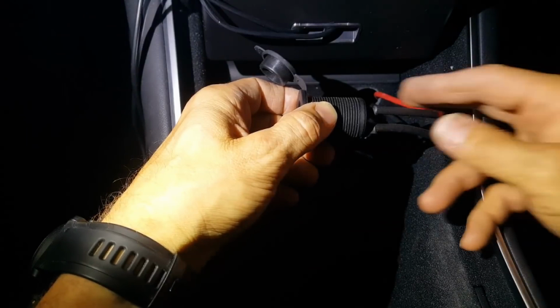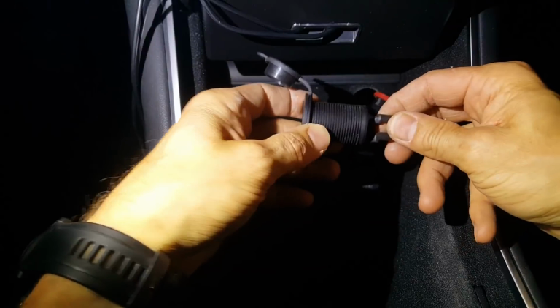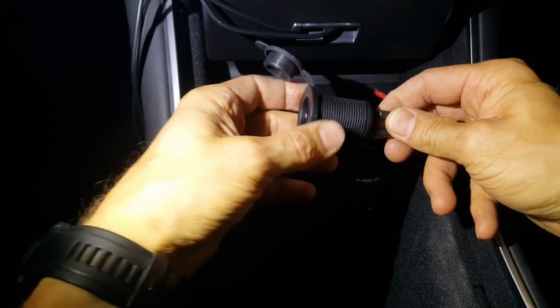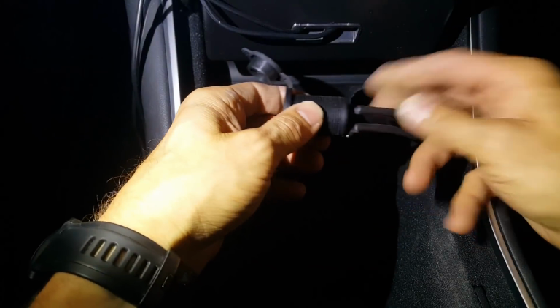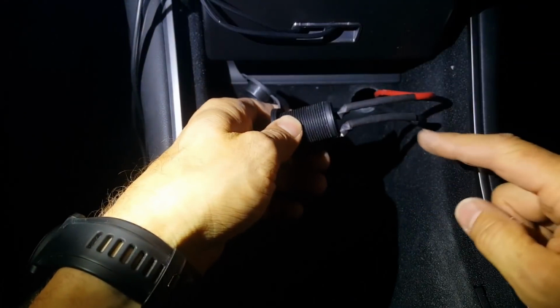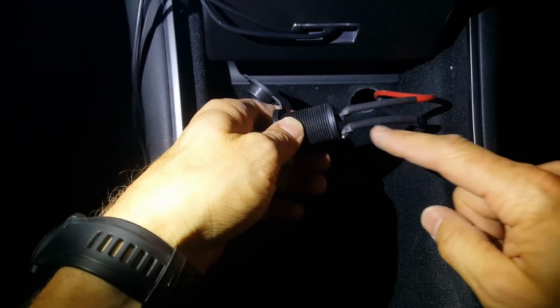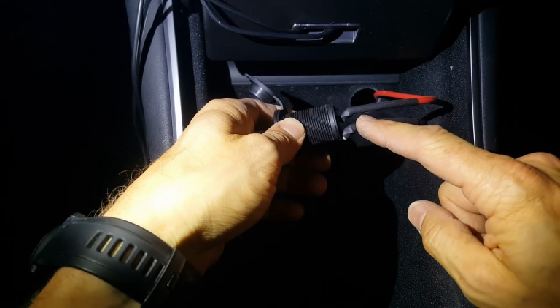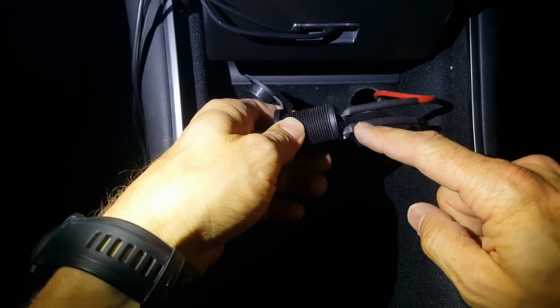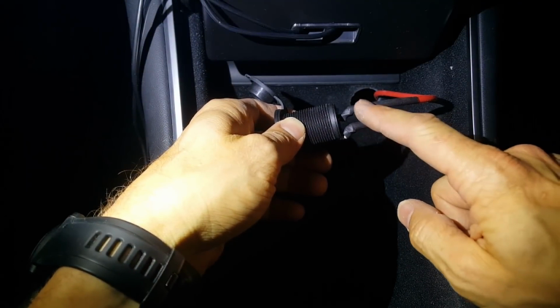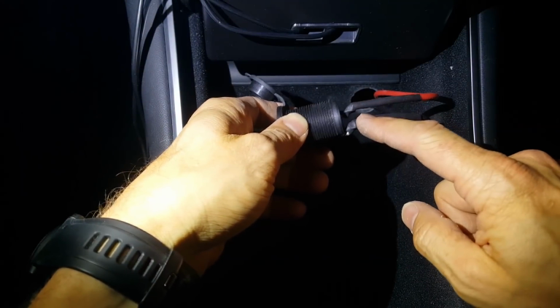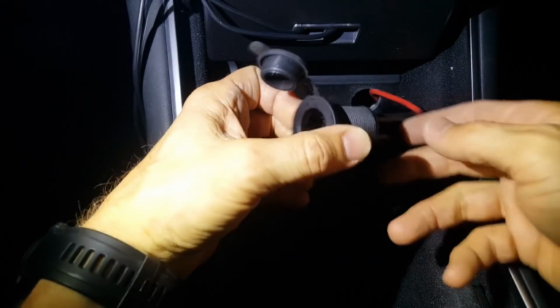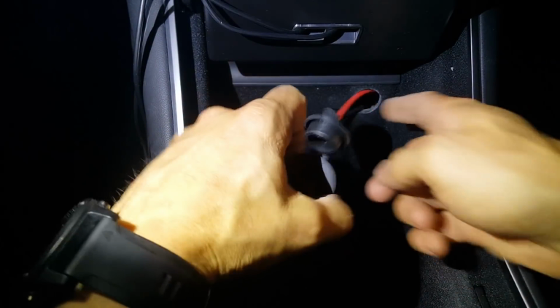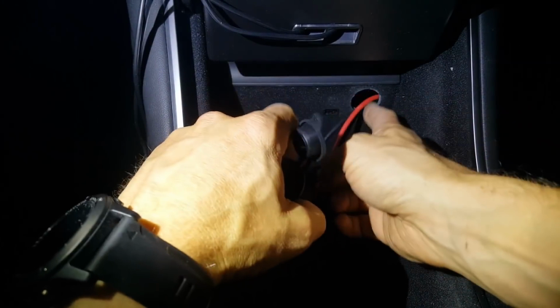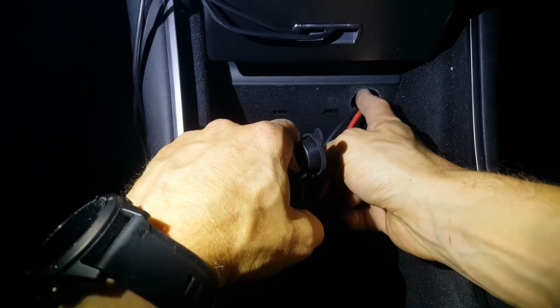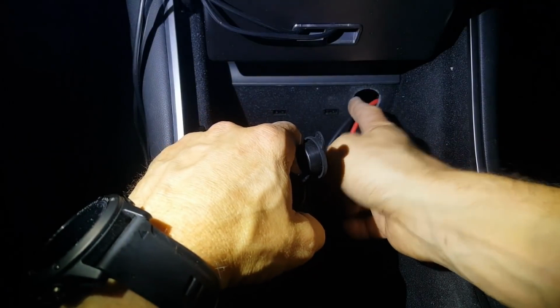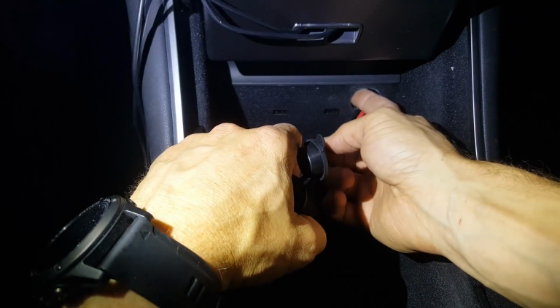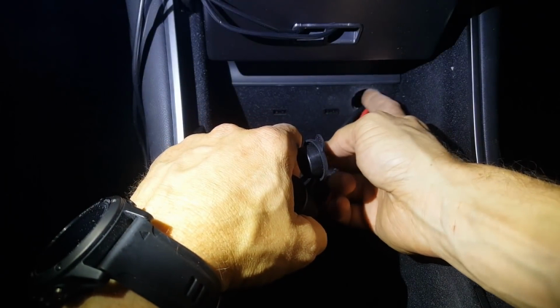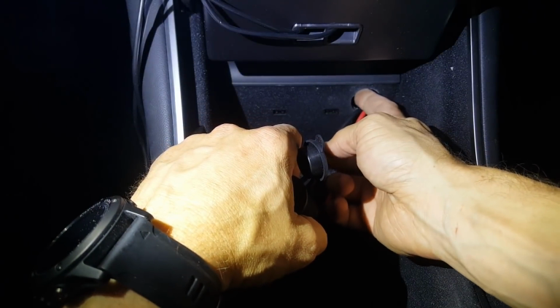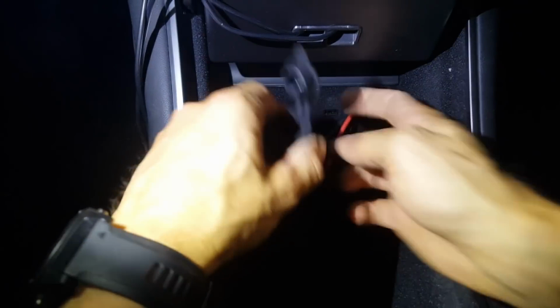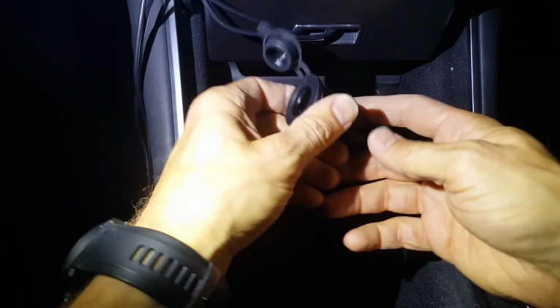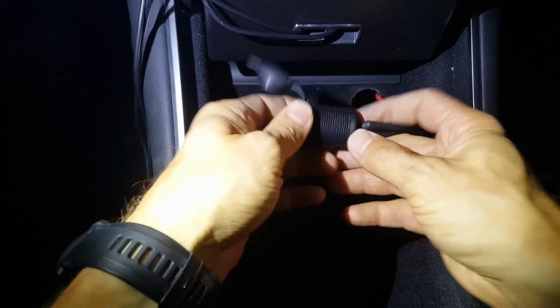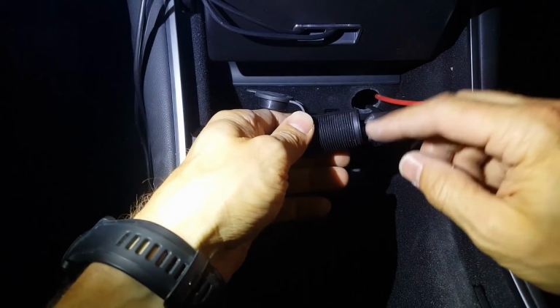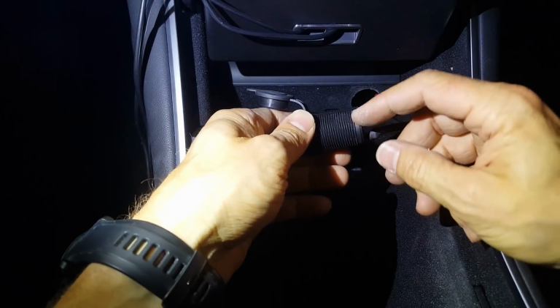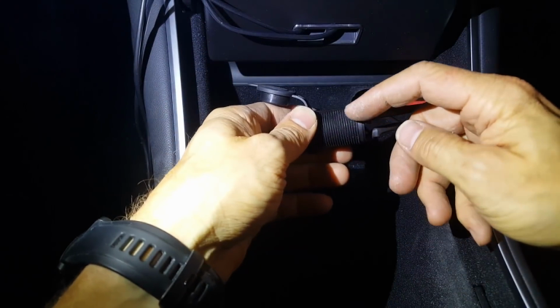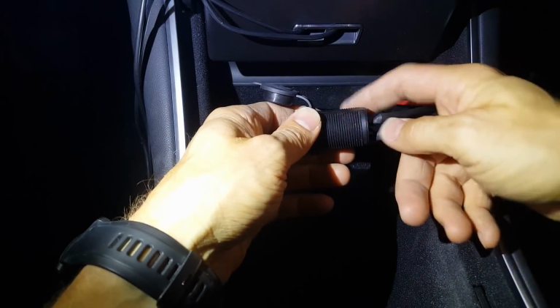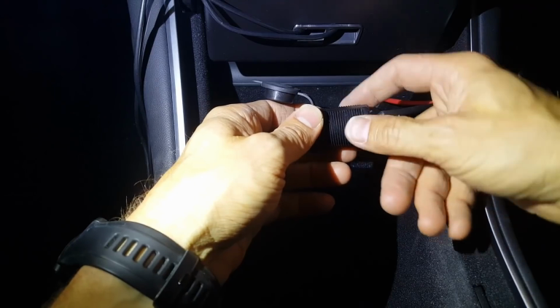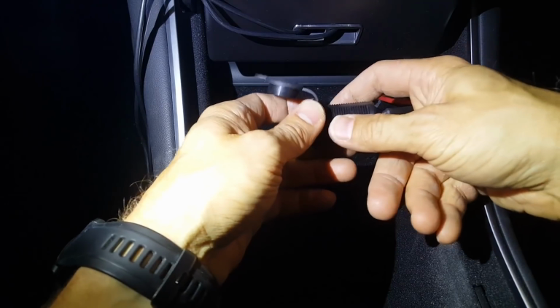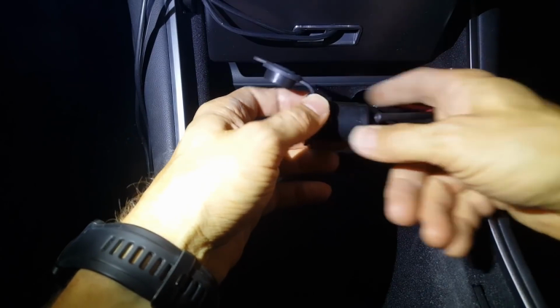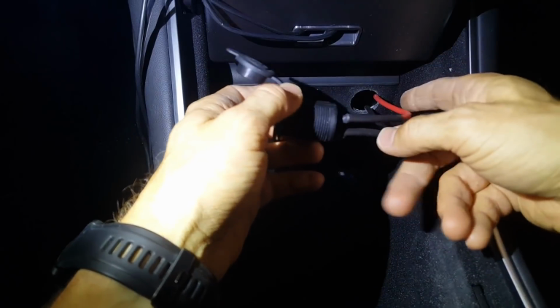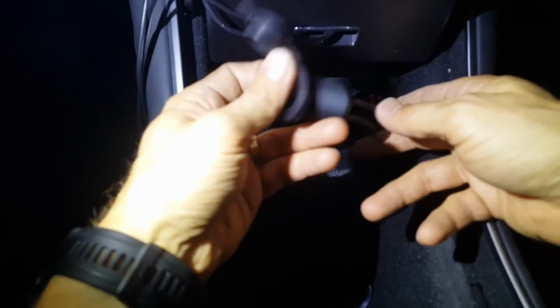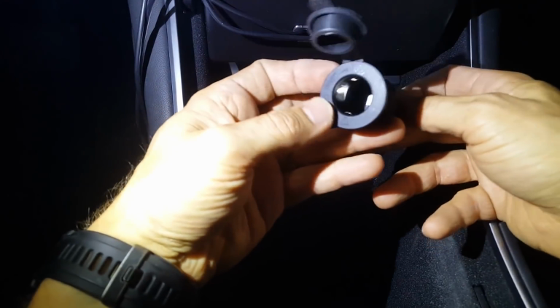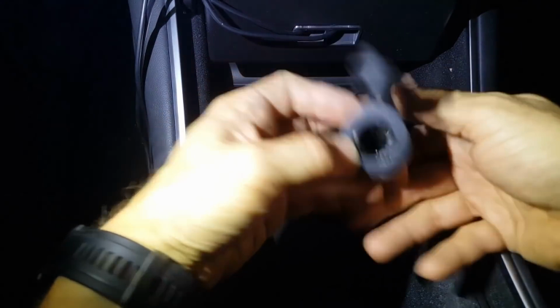Here's the power outlet with the wires soldered on. I filed down the hole to be a pretty snug fit, so I don't have to use the nut that came with it since the space is limited behind the panel.